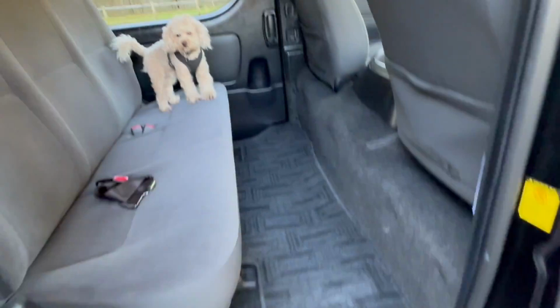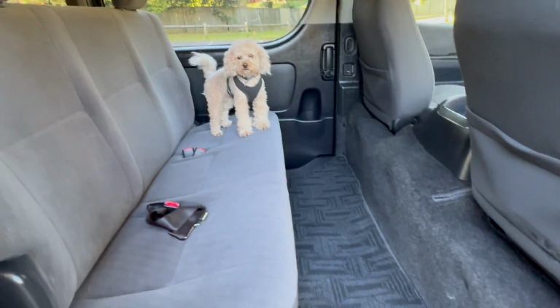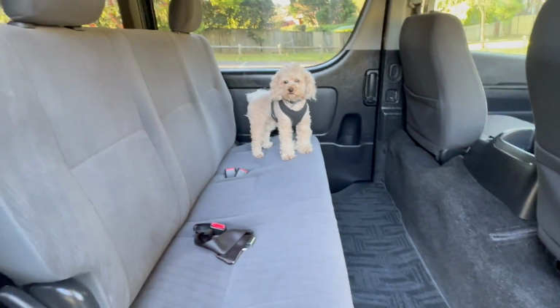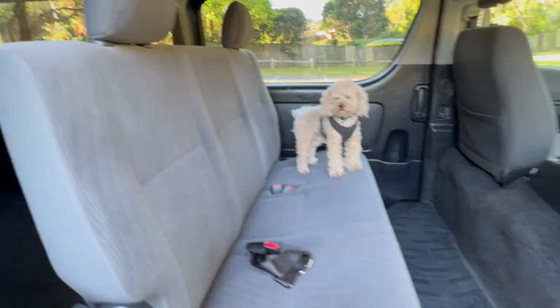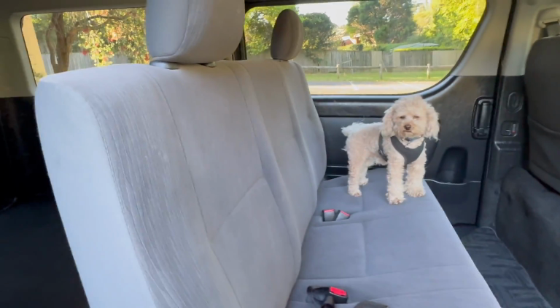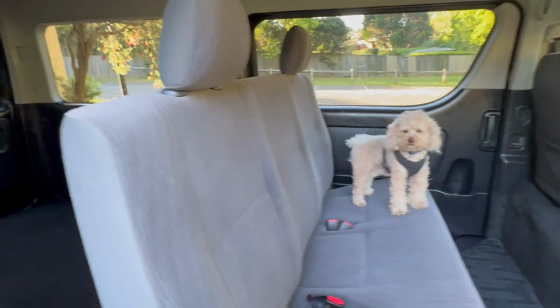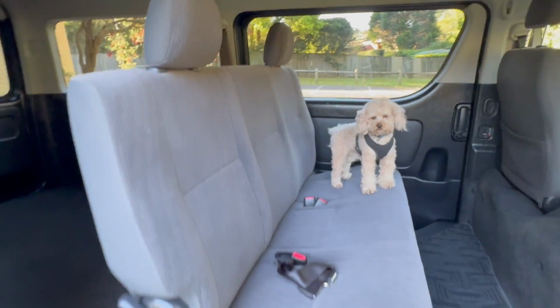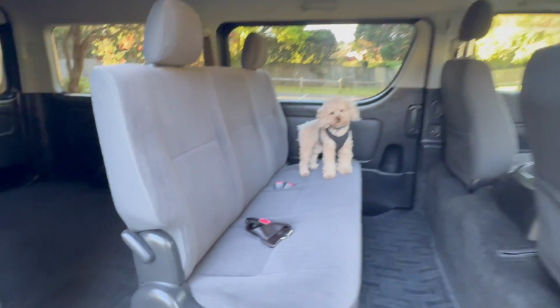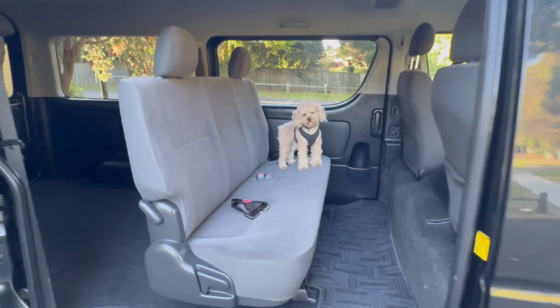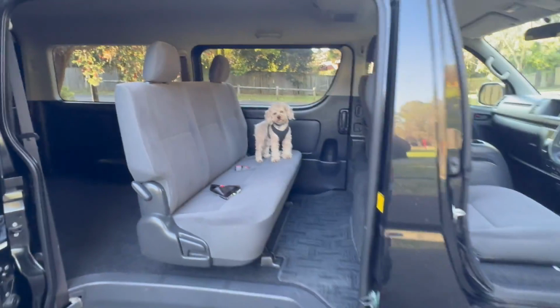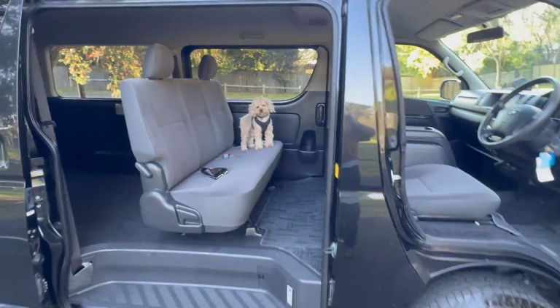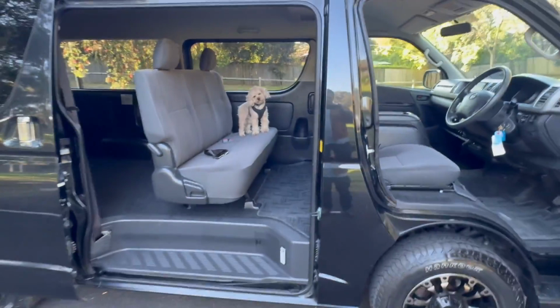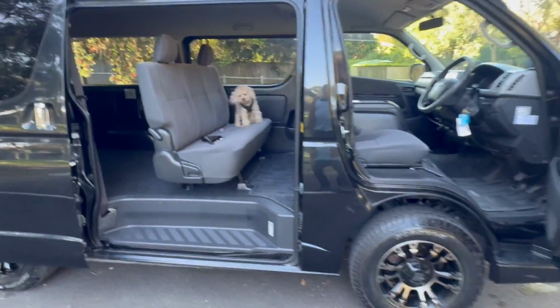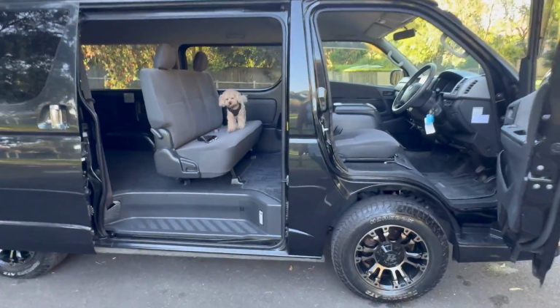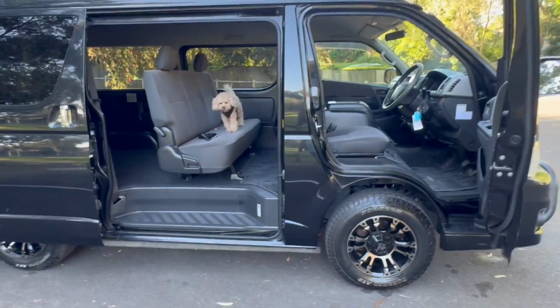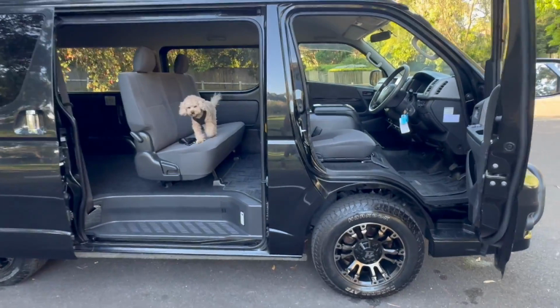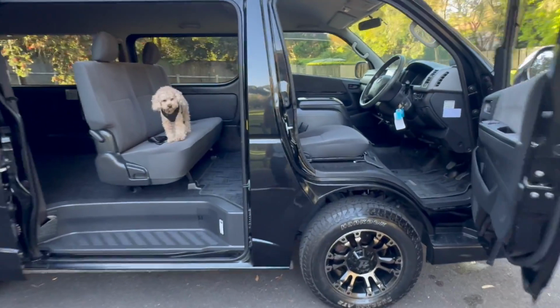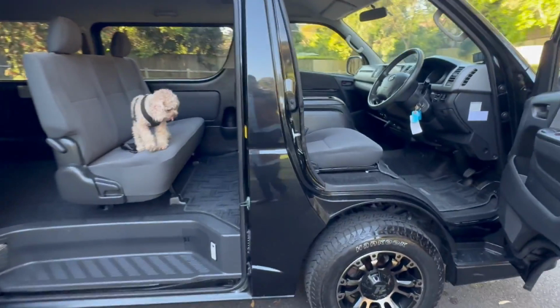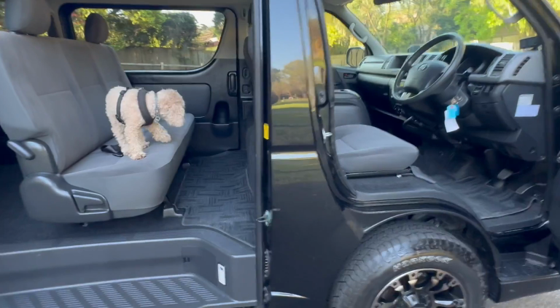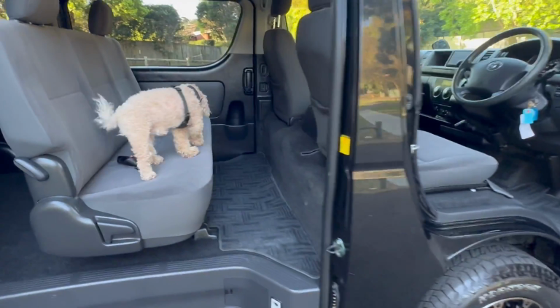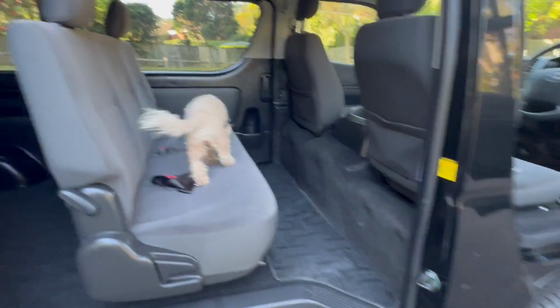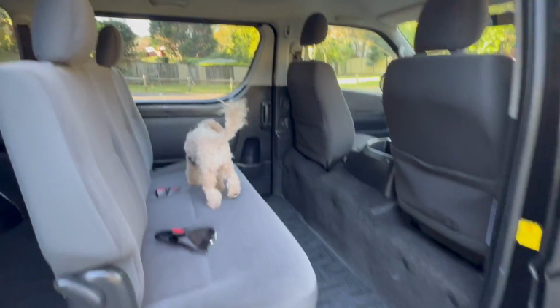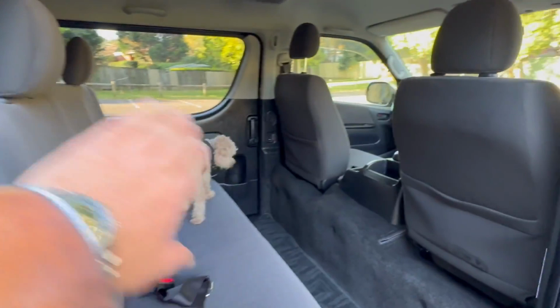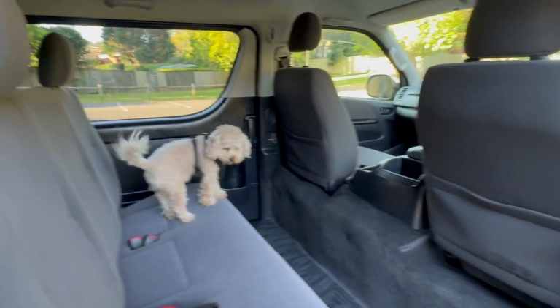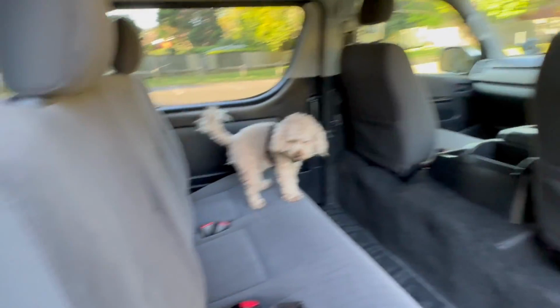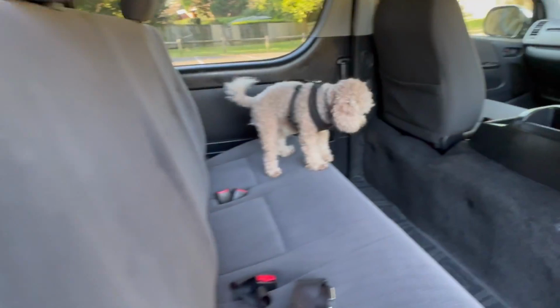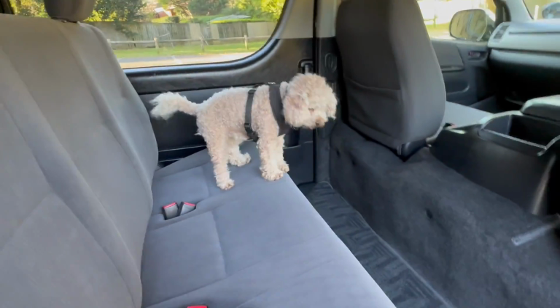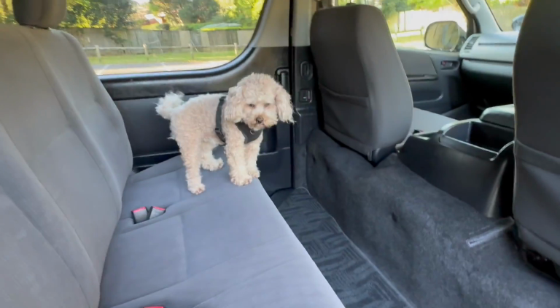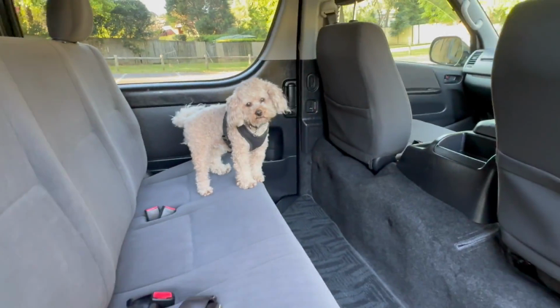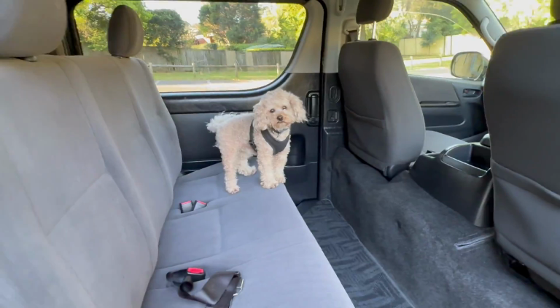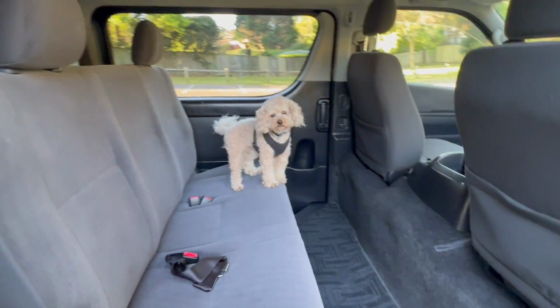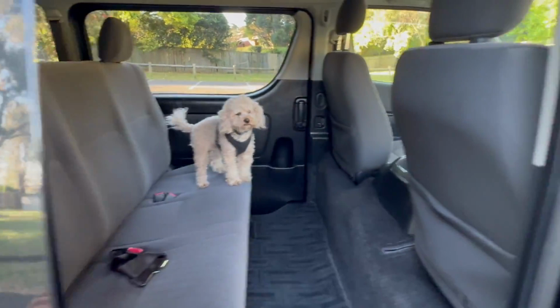This is Fluffy, the sales manager. He wants to escape and chase a stick. It's really absolutely in stunning condition — this door opens as well. He's going, how do I escape? How do I get out?